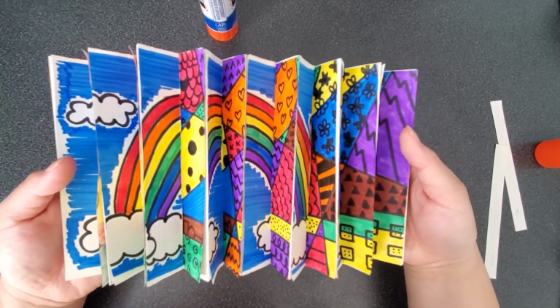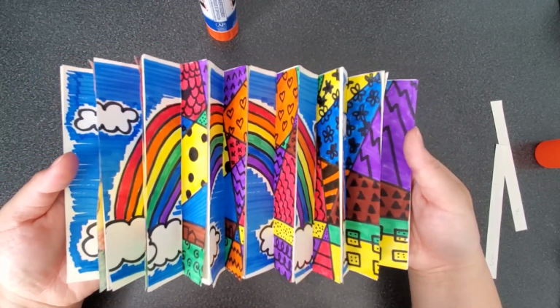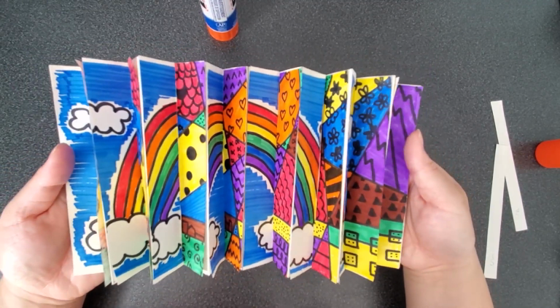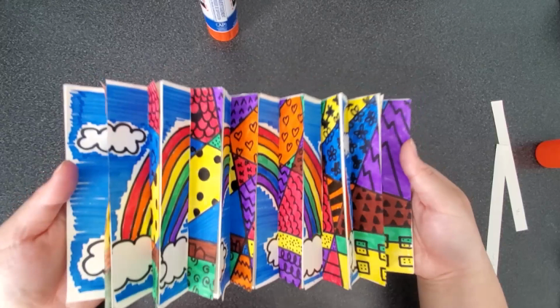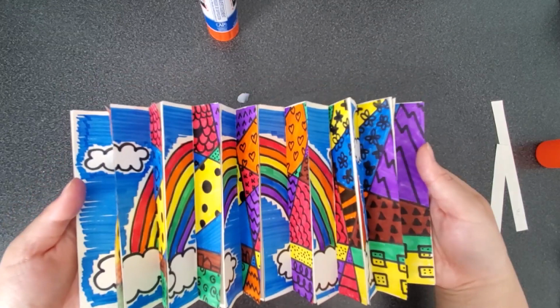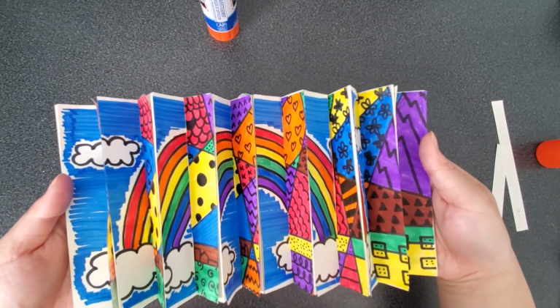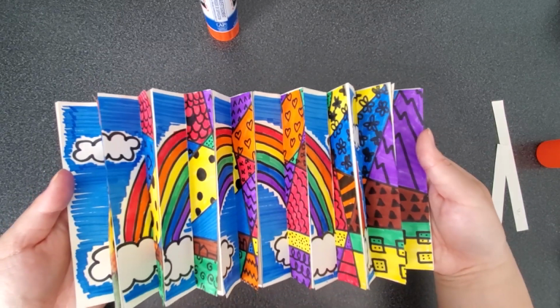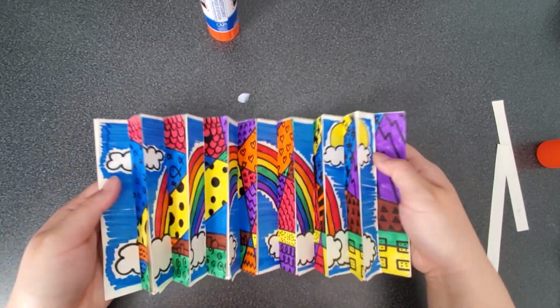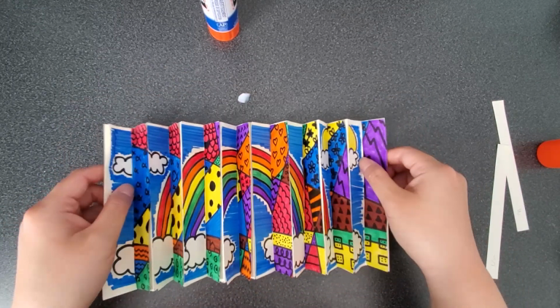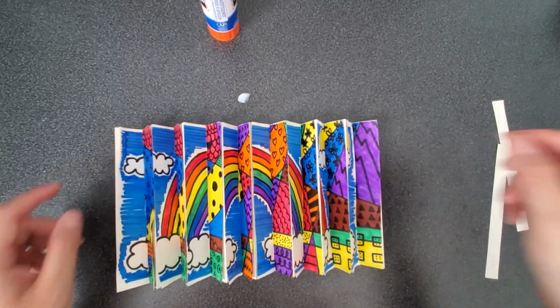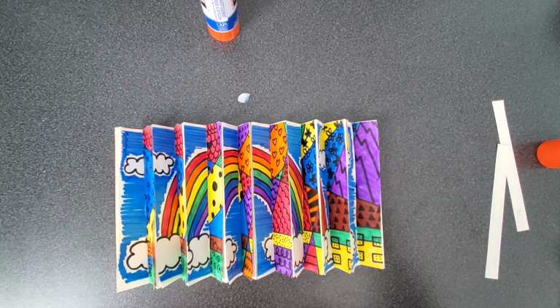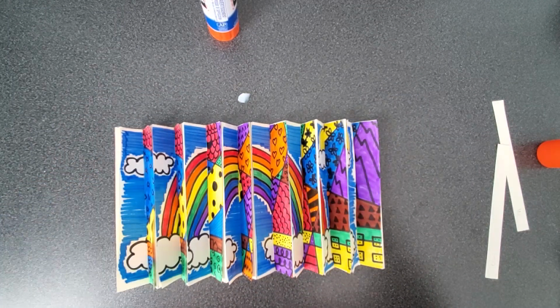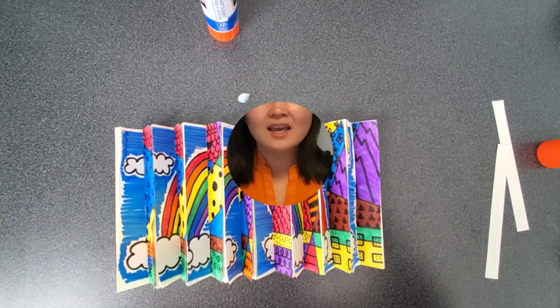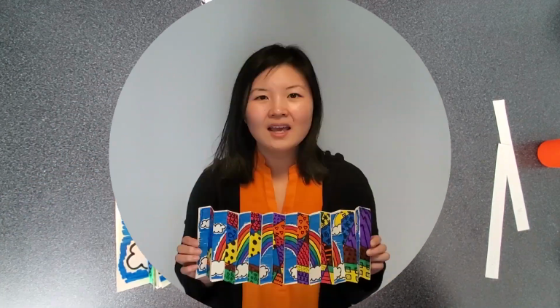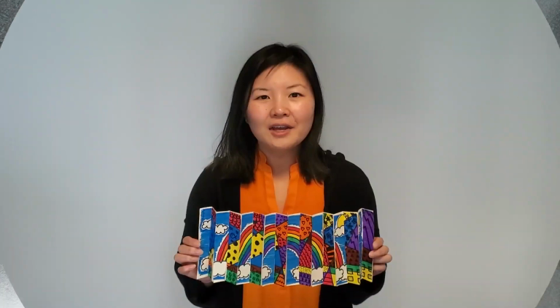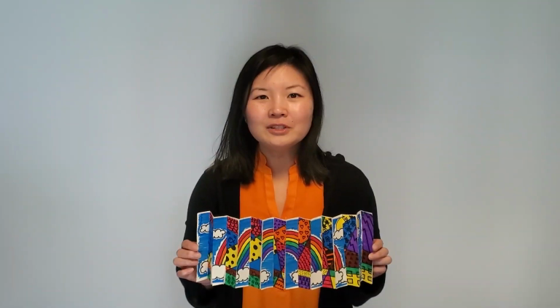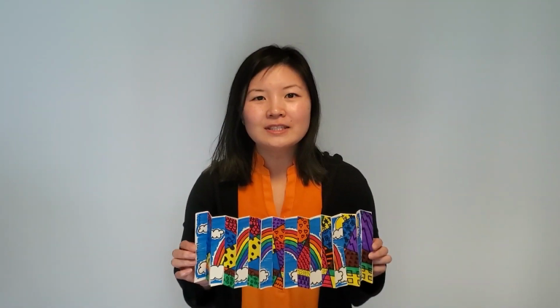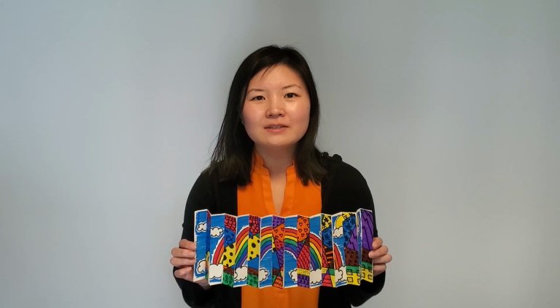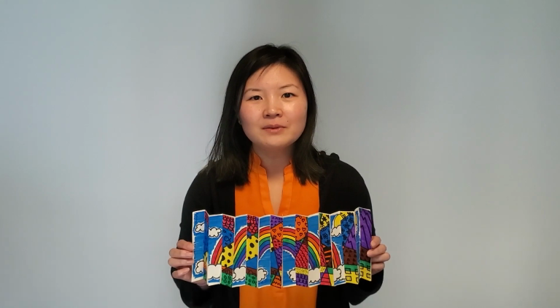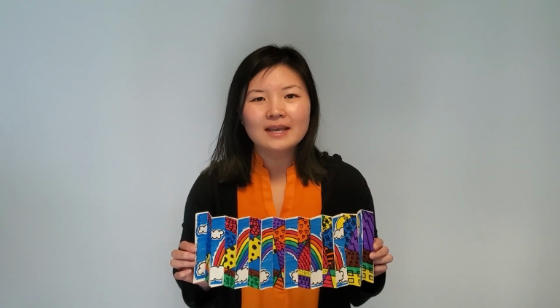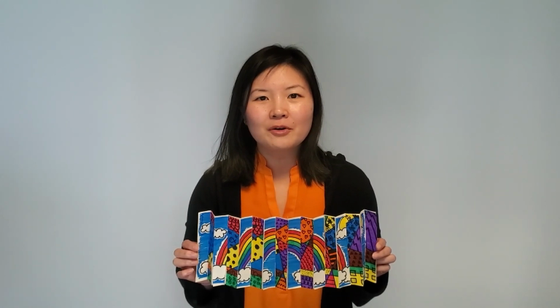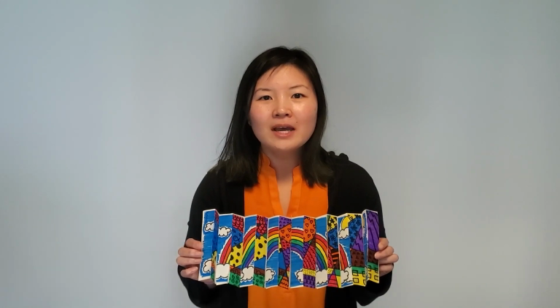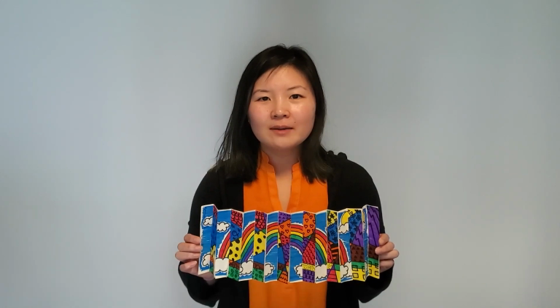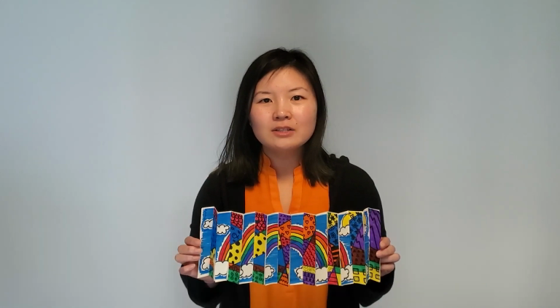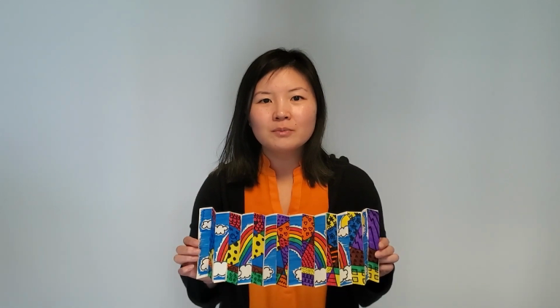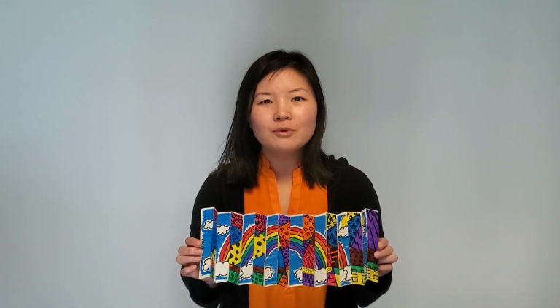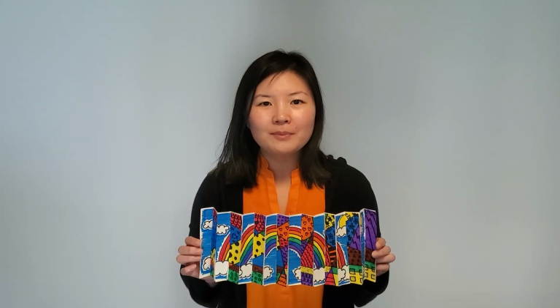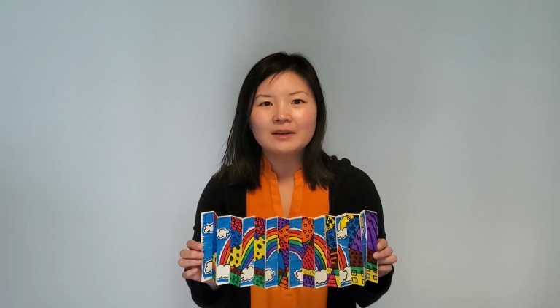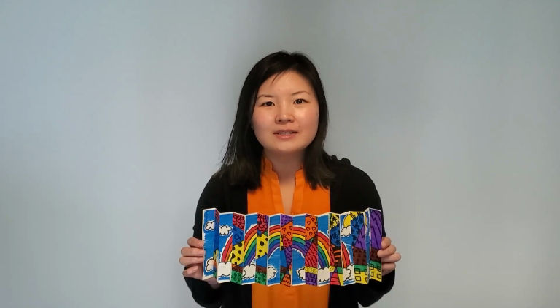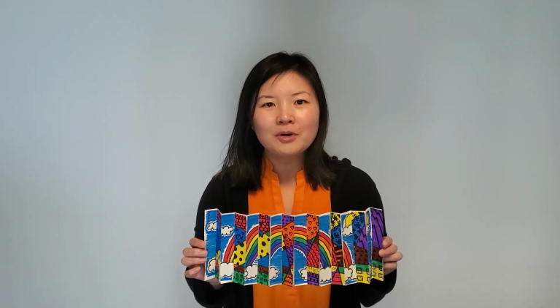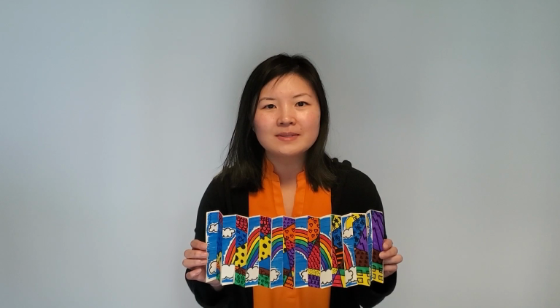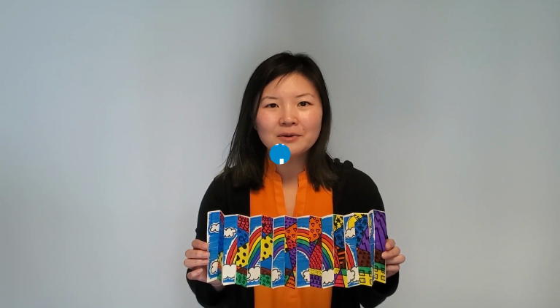That's it — you've made your own agamograph! I hope you enjoyed today's Fun with STEM program. Check back soon for more Toronto Public Library STEM programs at home.